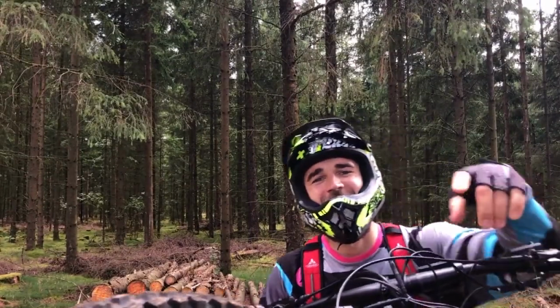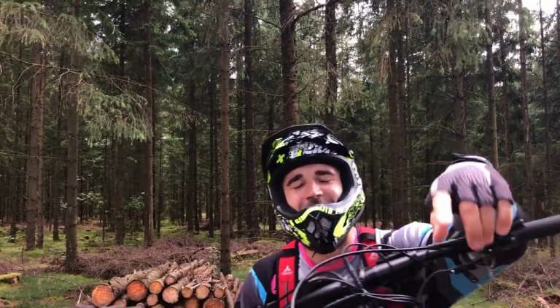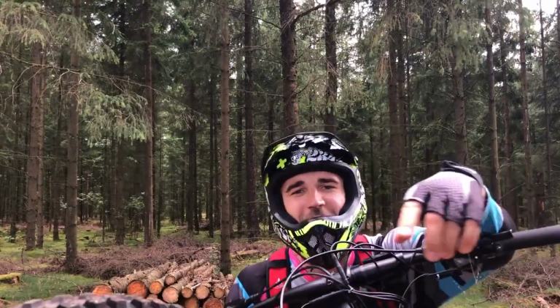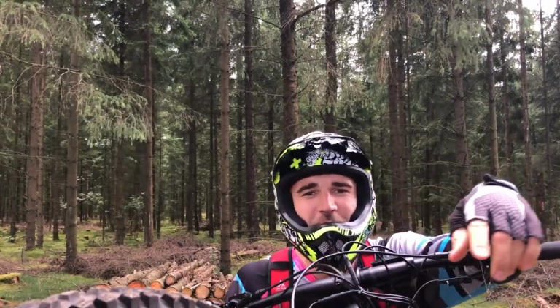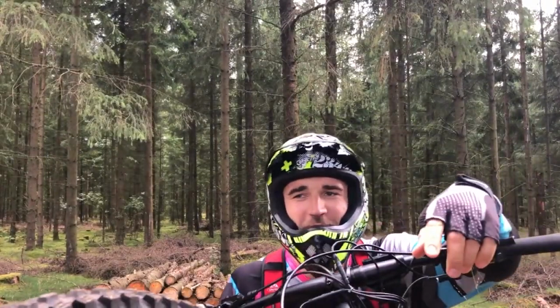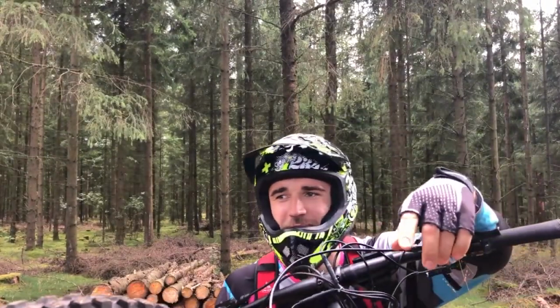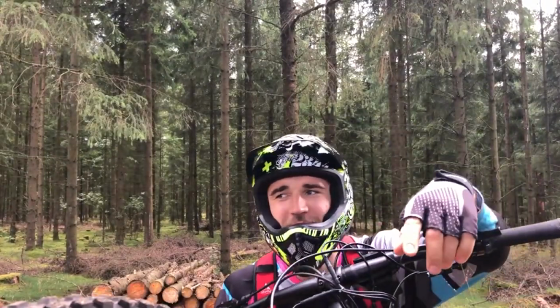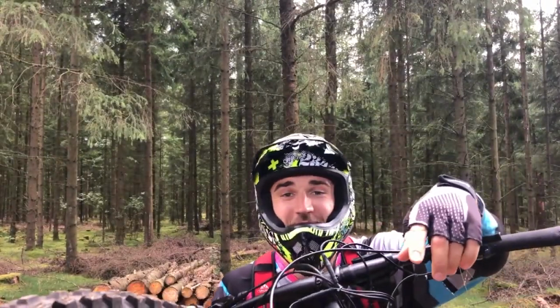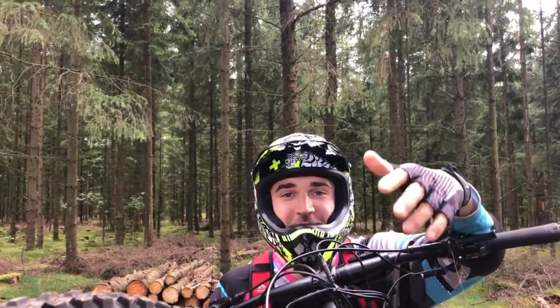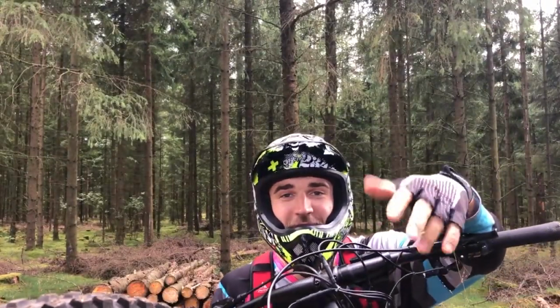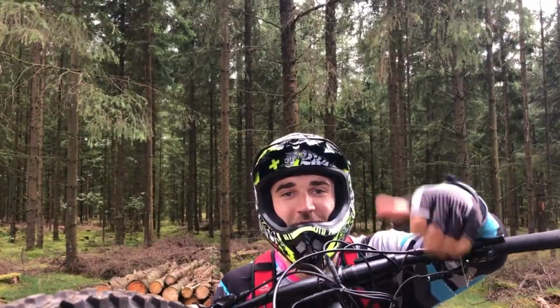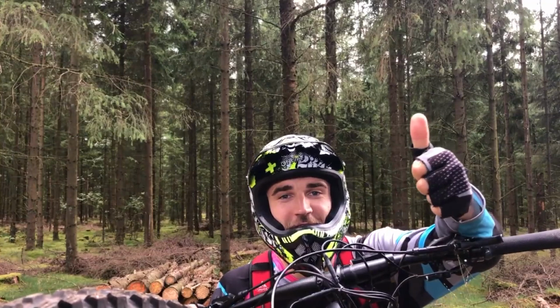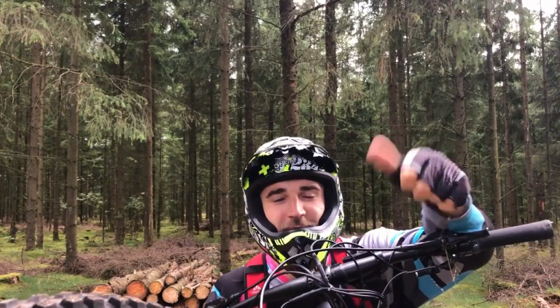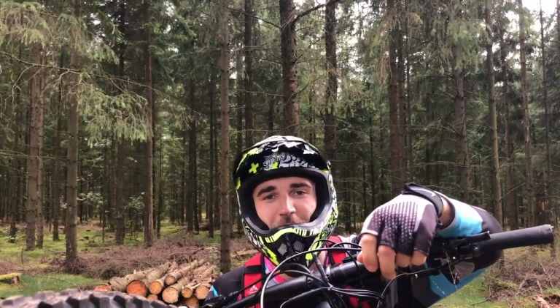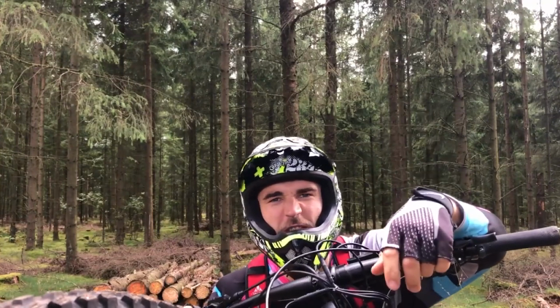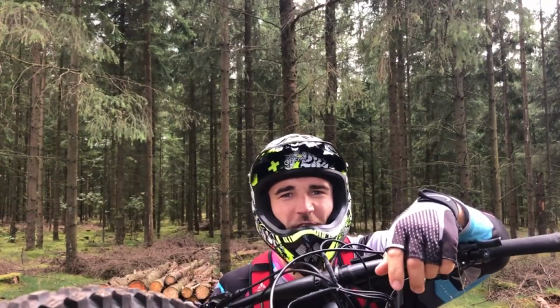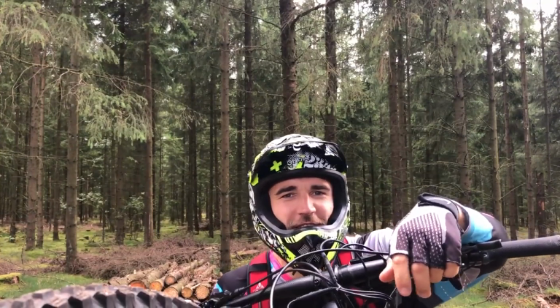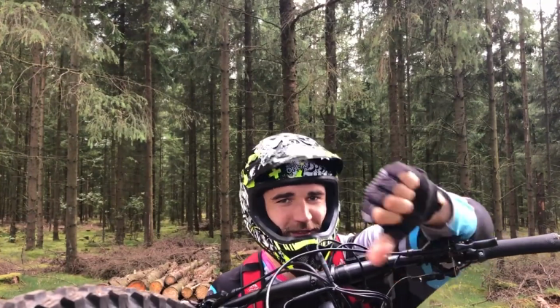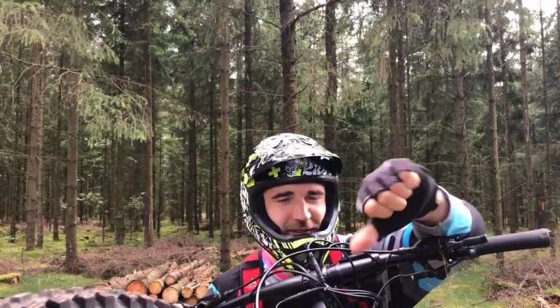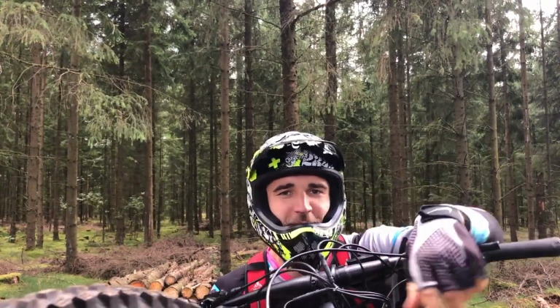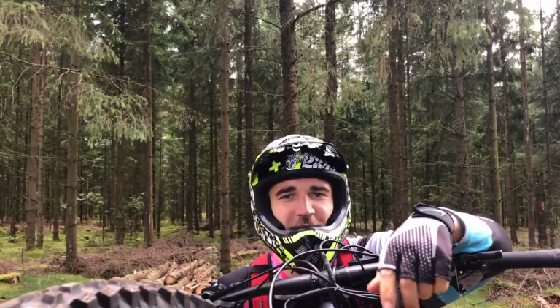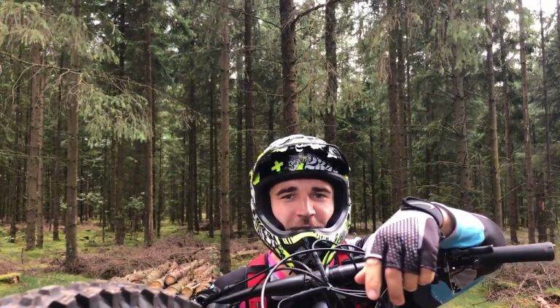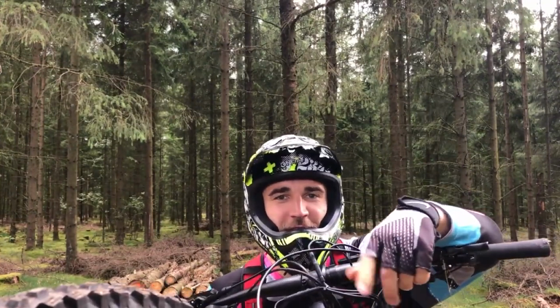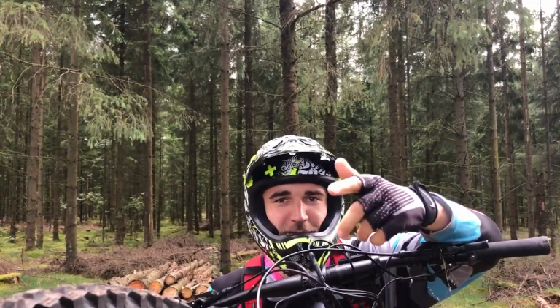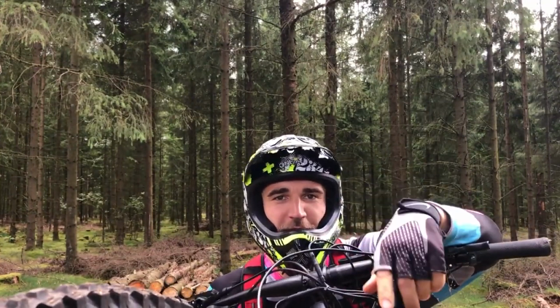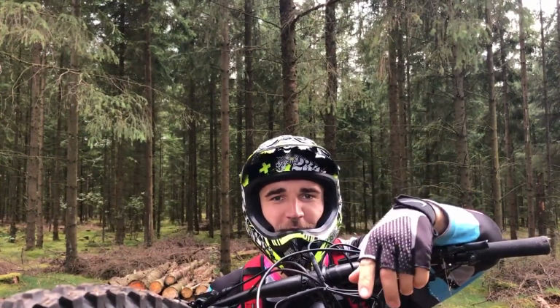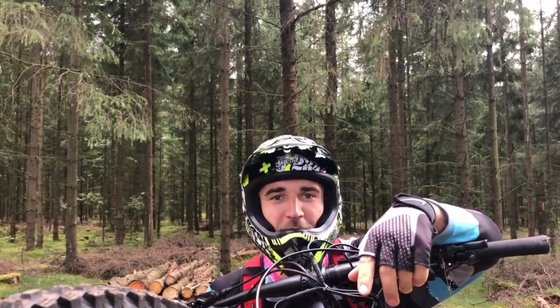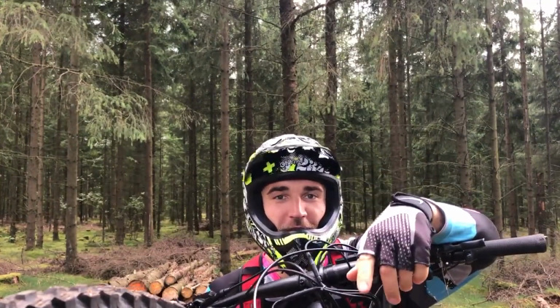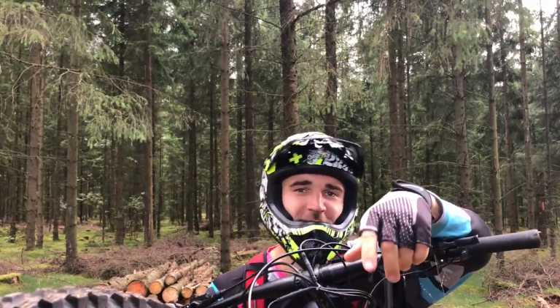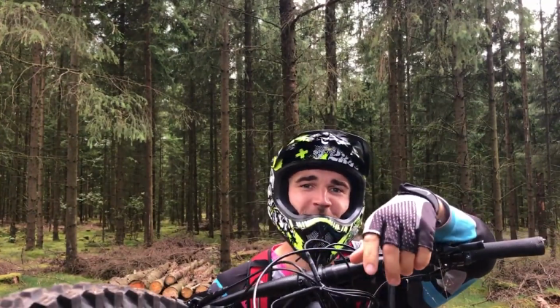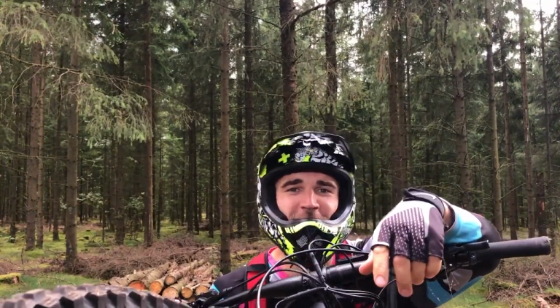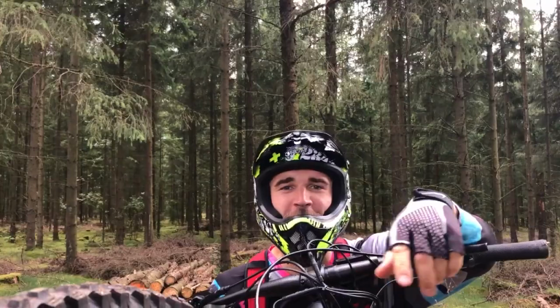I hope you enjoyed this video. If you did, give it a thumbs up; if you hated it, give it a thumbs down. Subscribe to see more, and I'll see you in the next one.